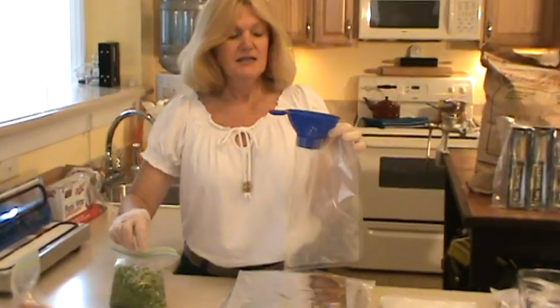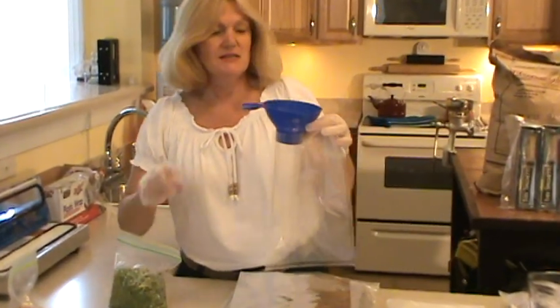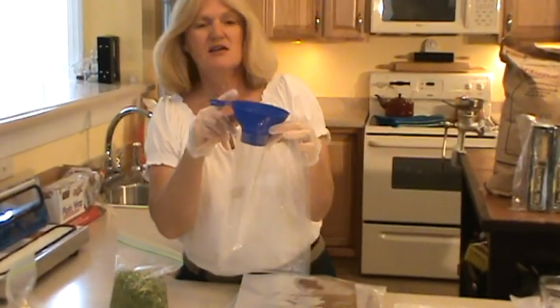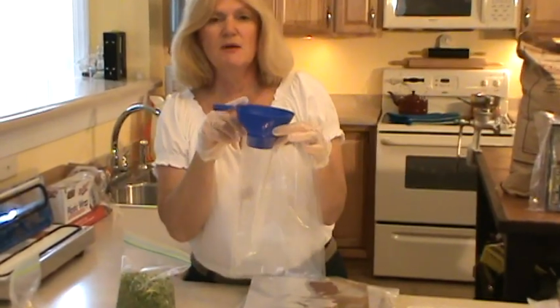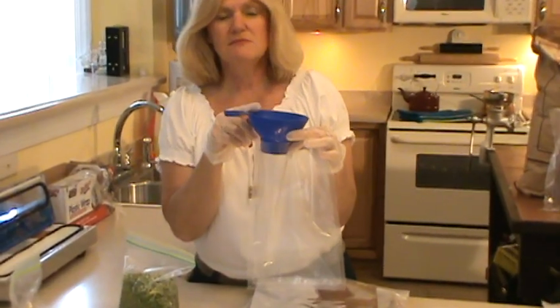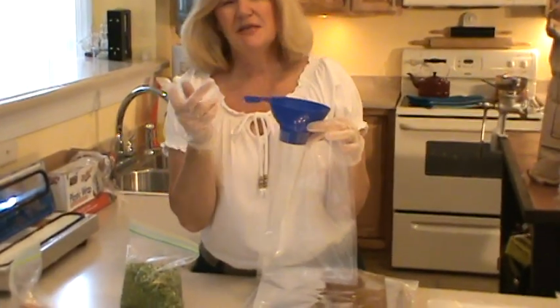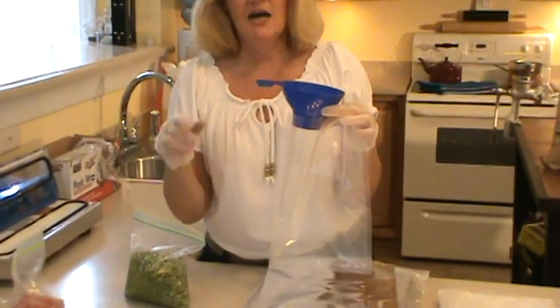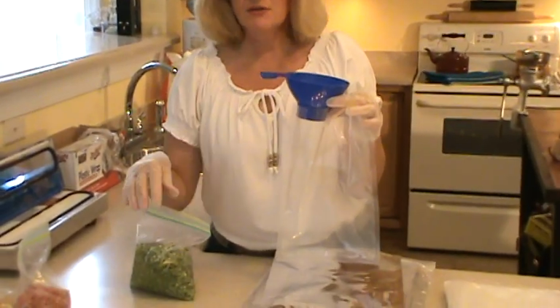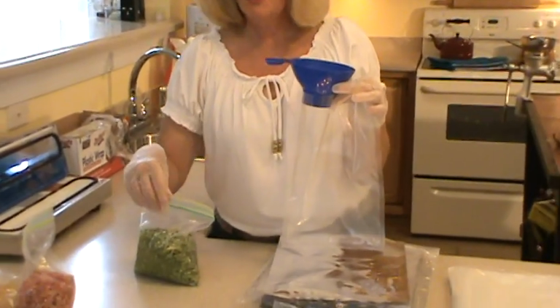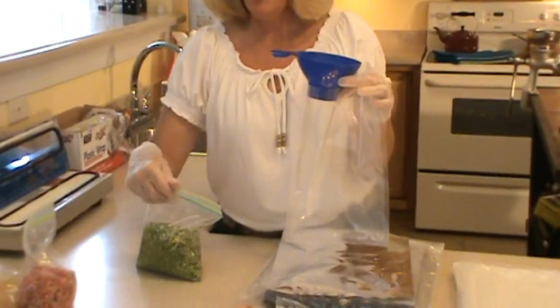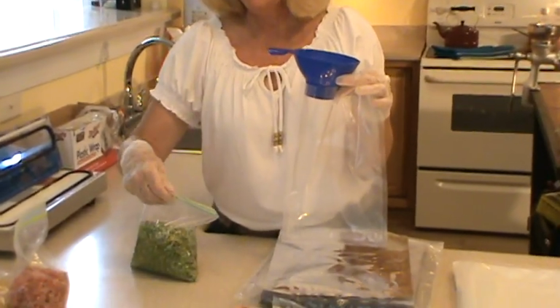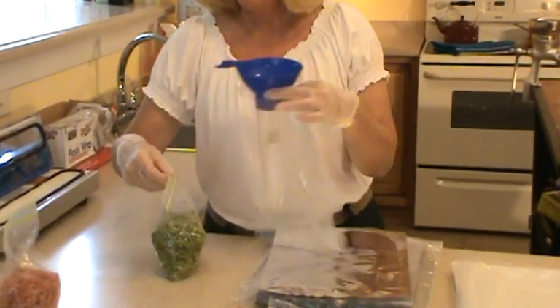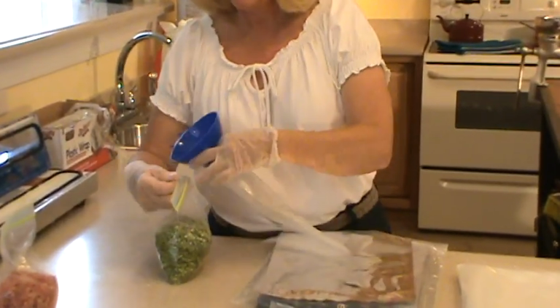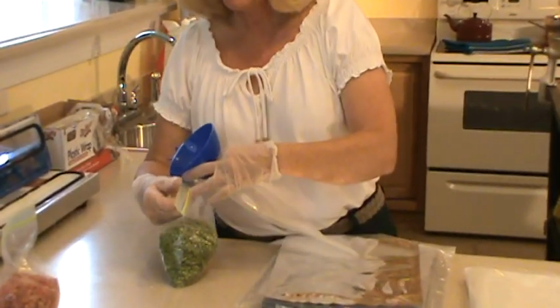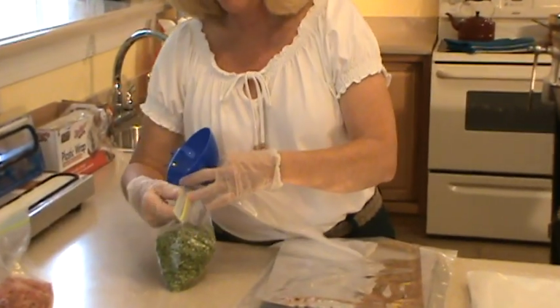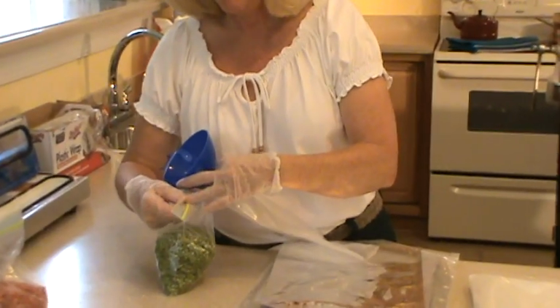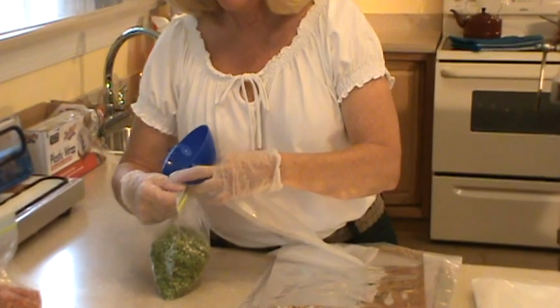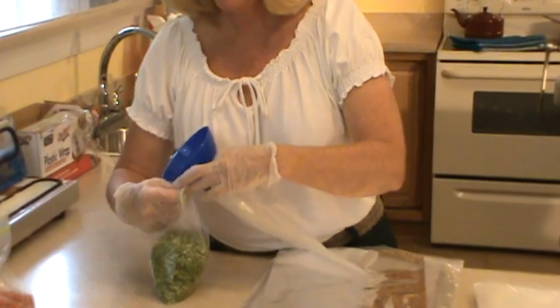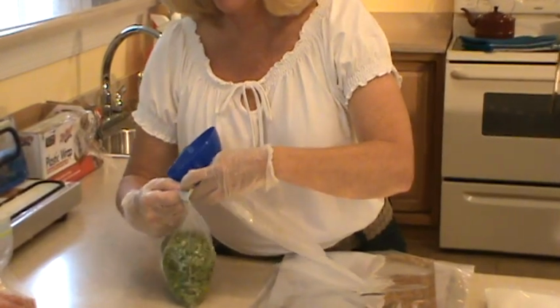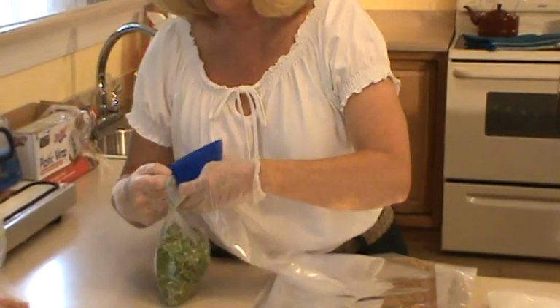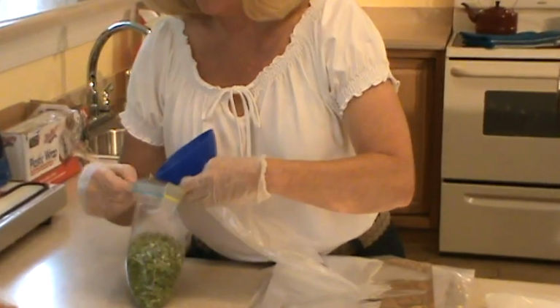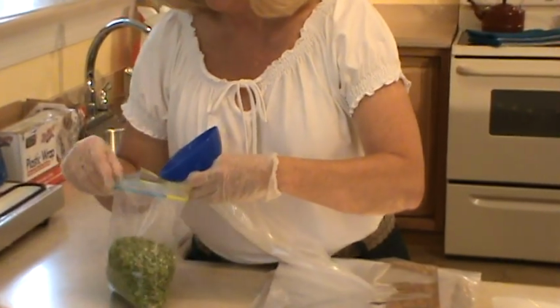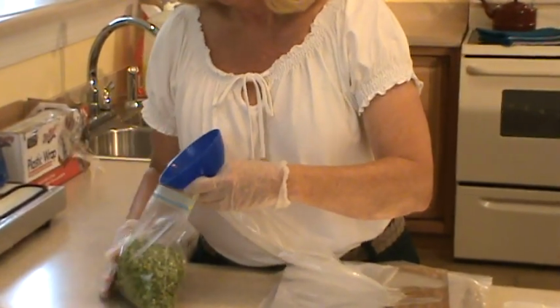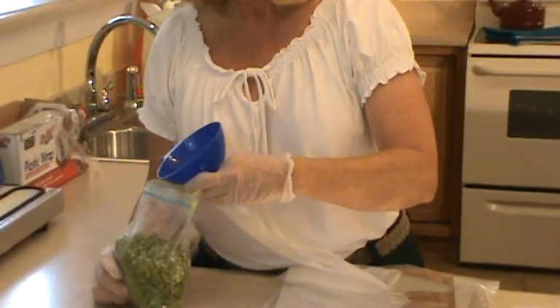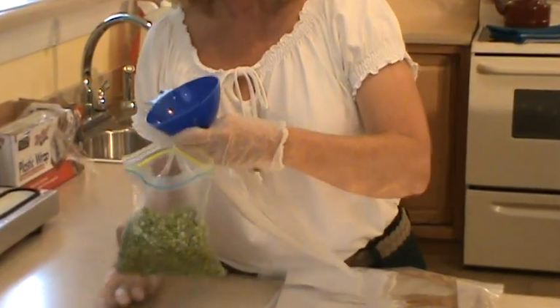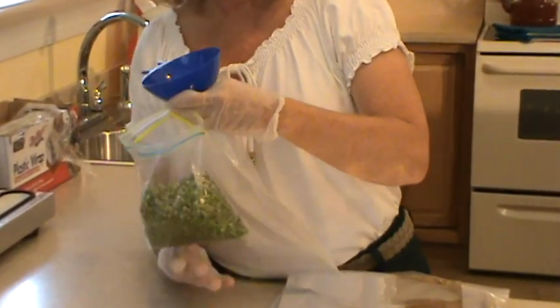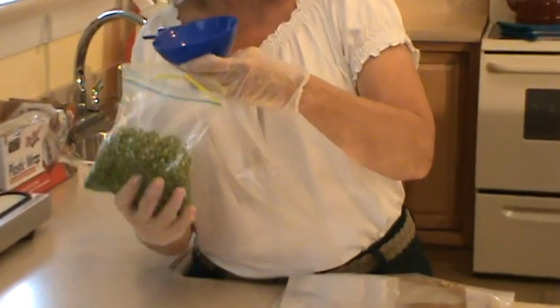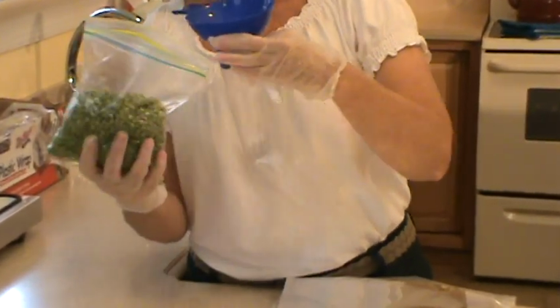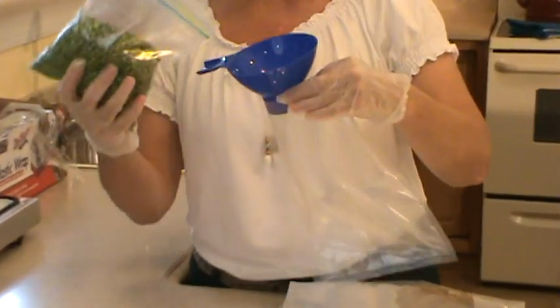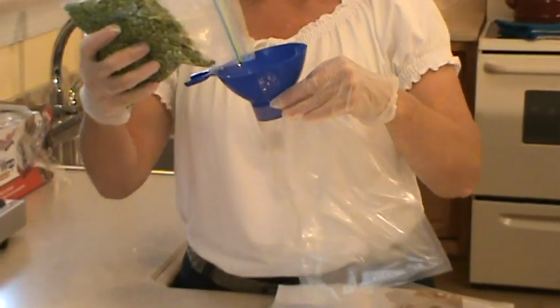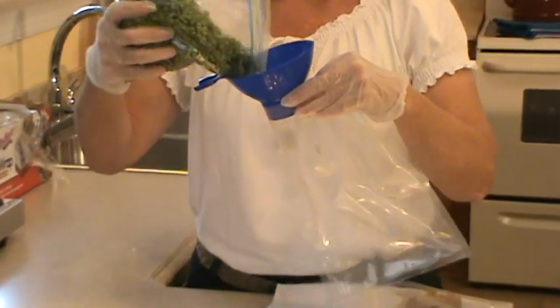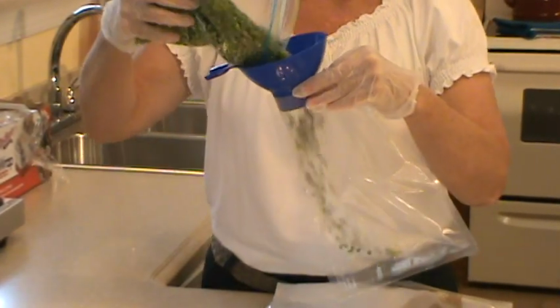This costs about a dollar or two at Walmart, so they're fairly inexpensive. That way I can take my peas and fill the bag like this.